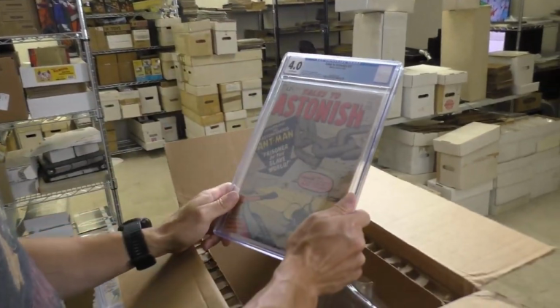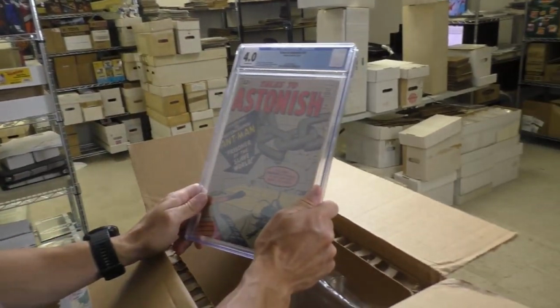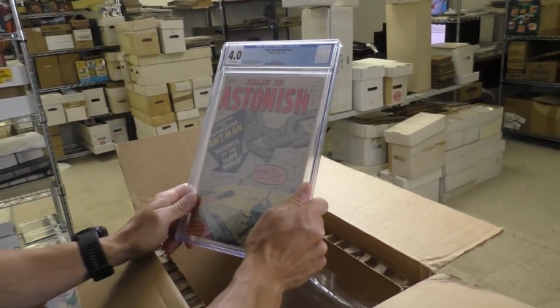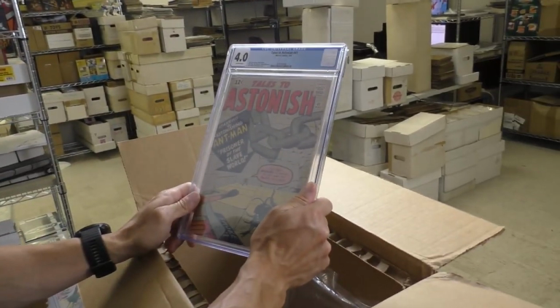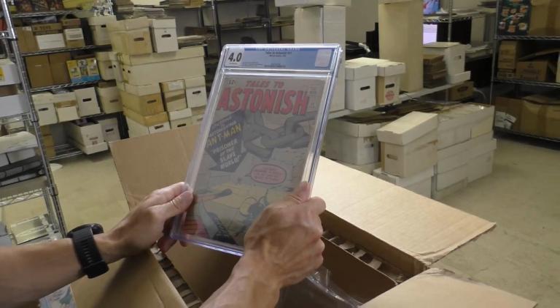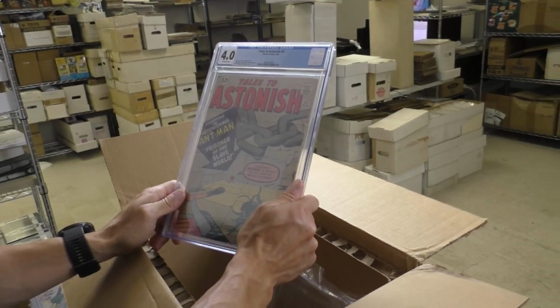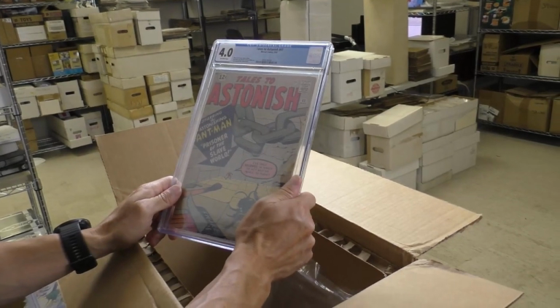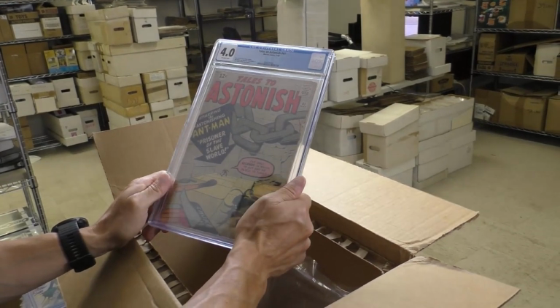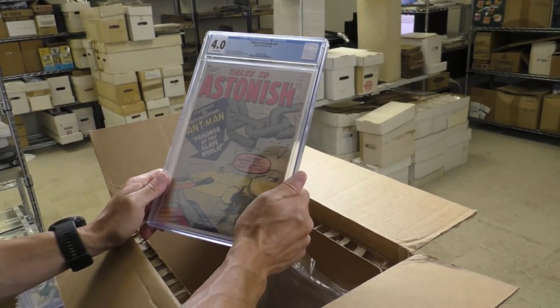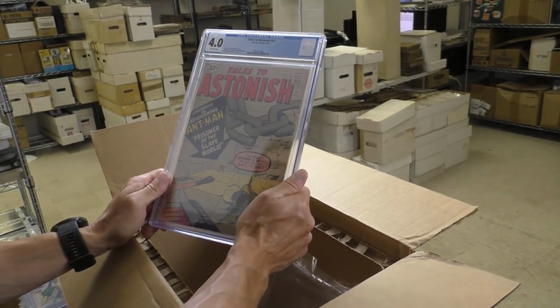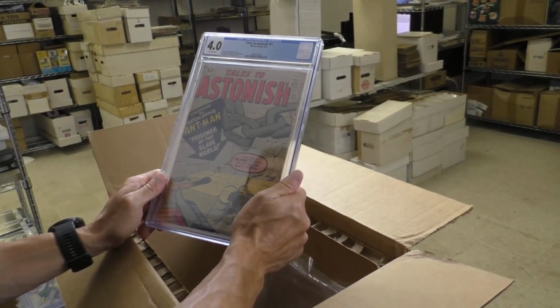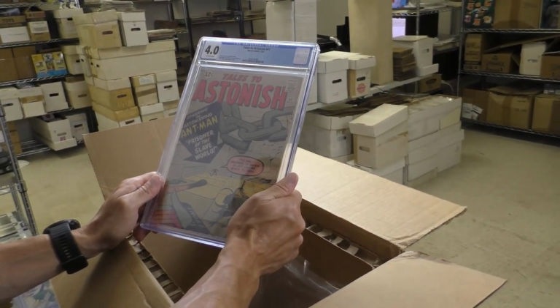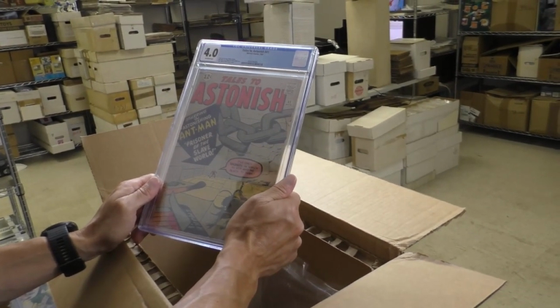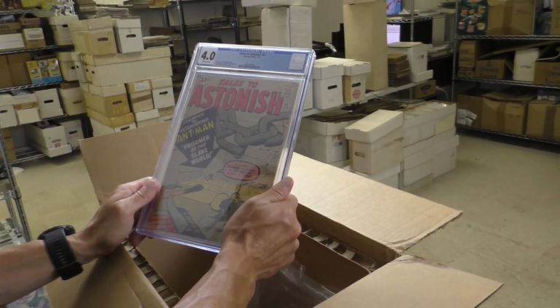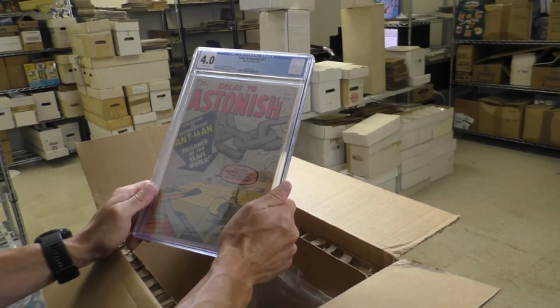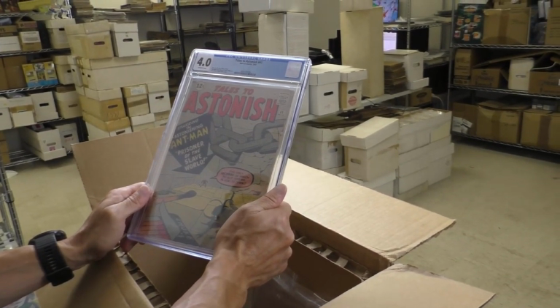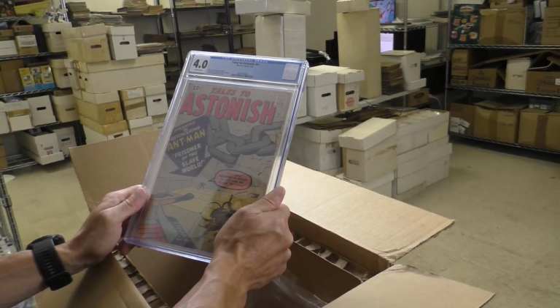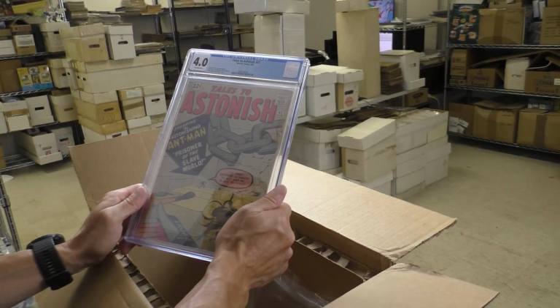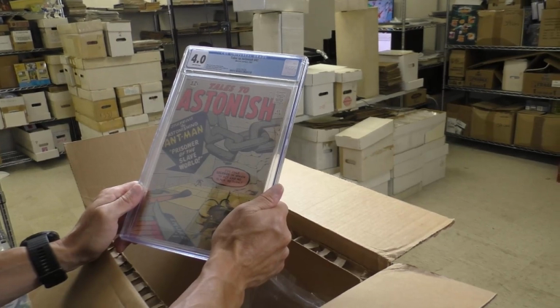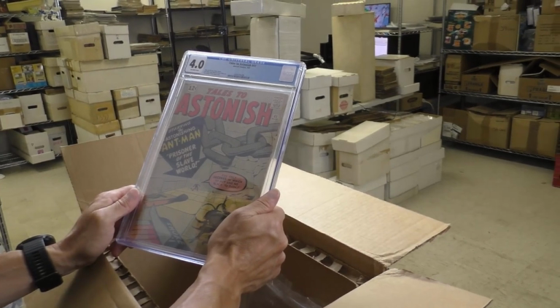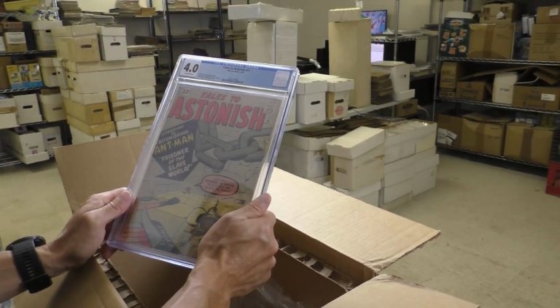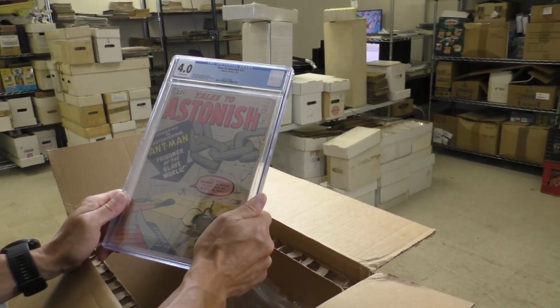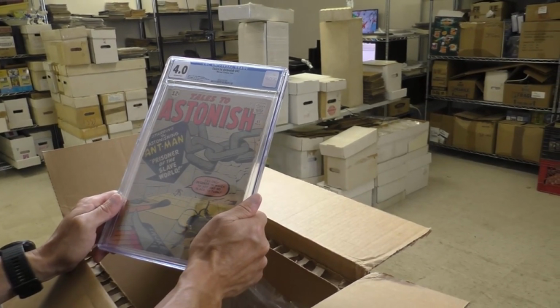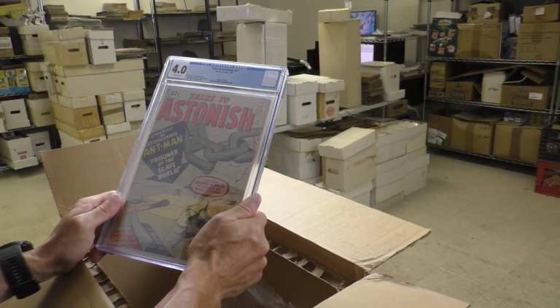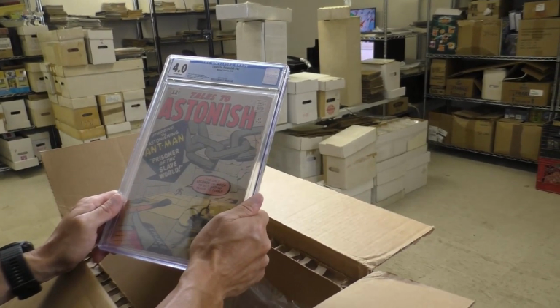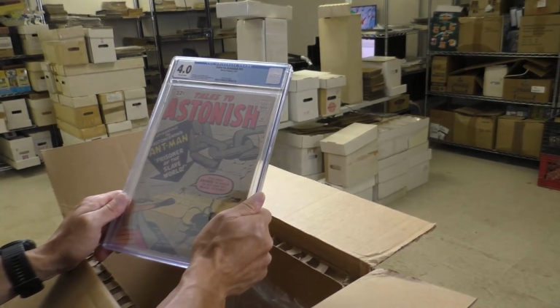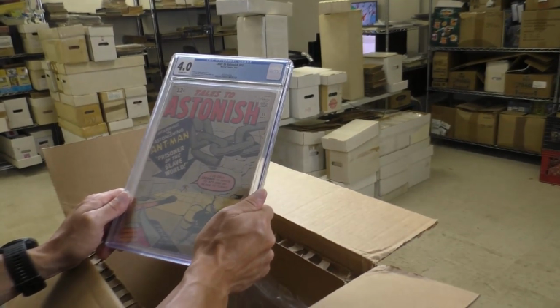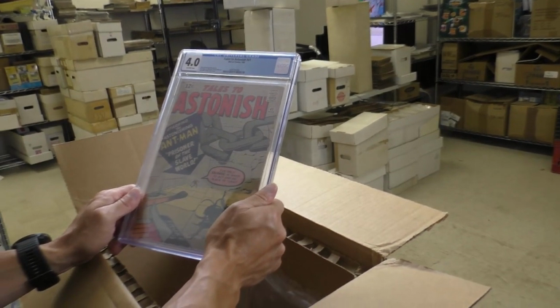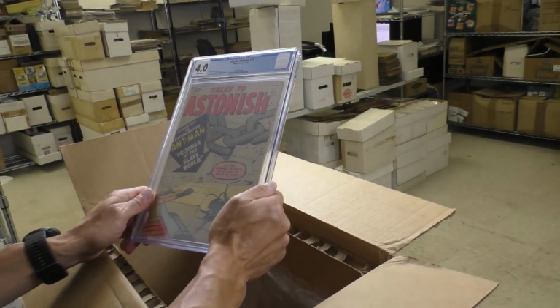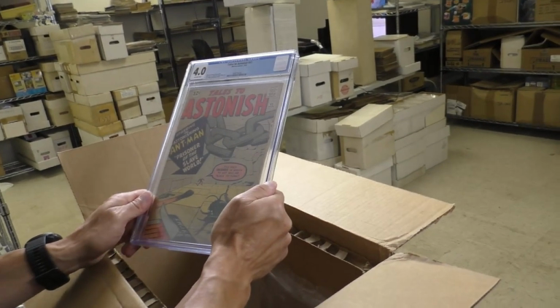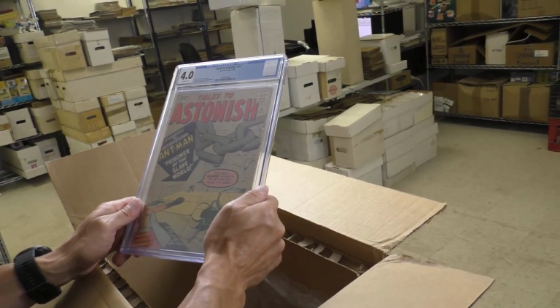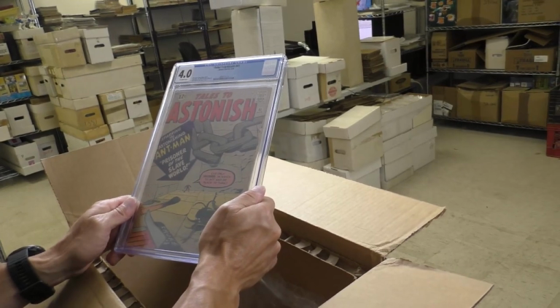Tales to Astonish 41, 4.0 — an early Ant-Man. Prisoner of the Slave World.